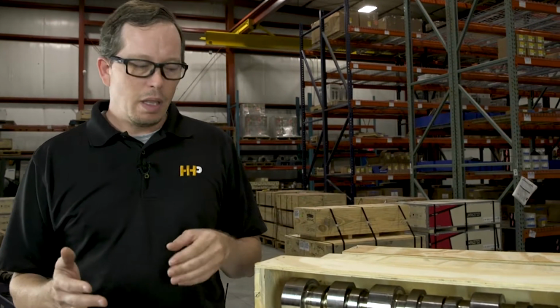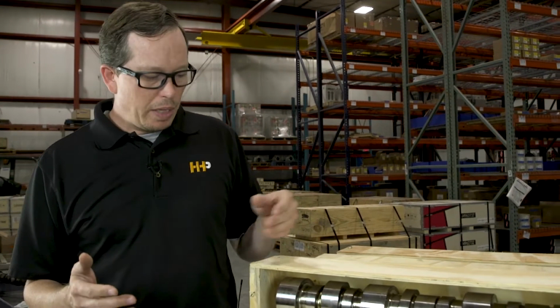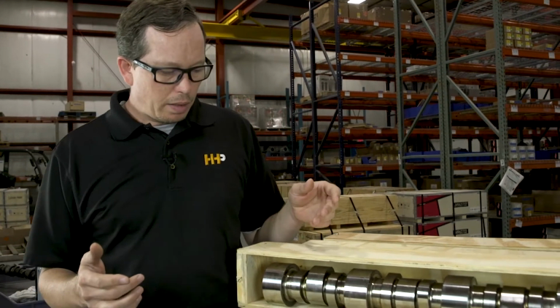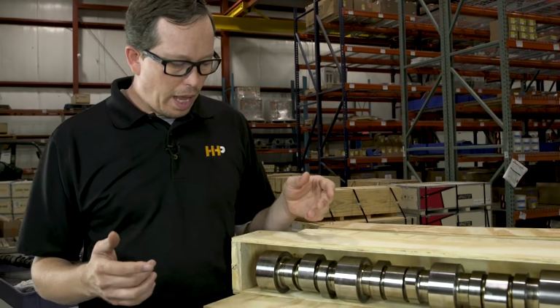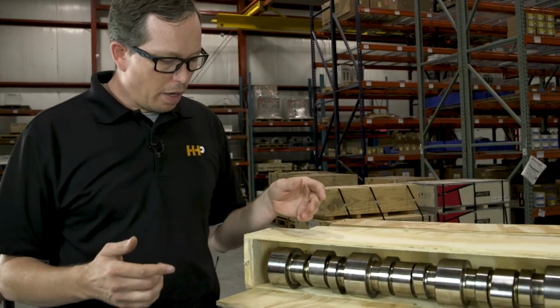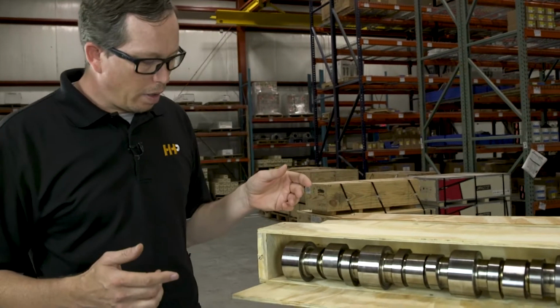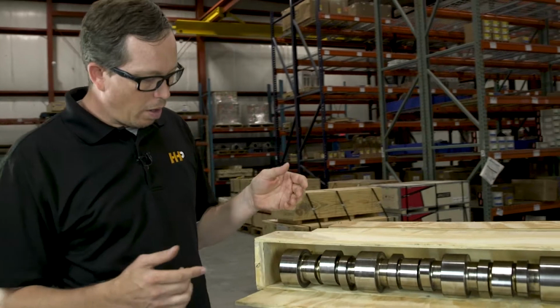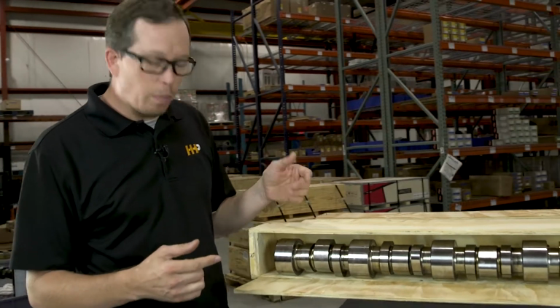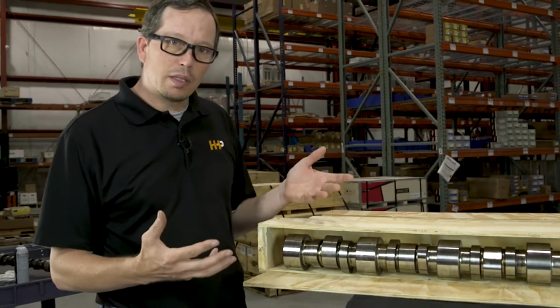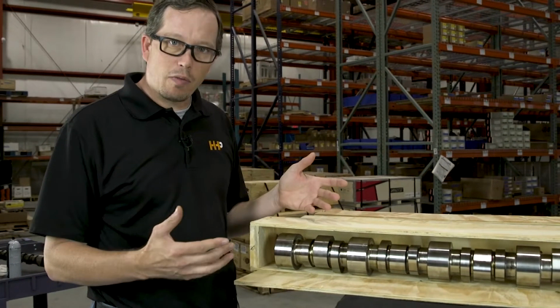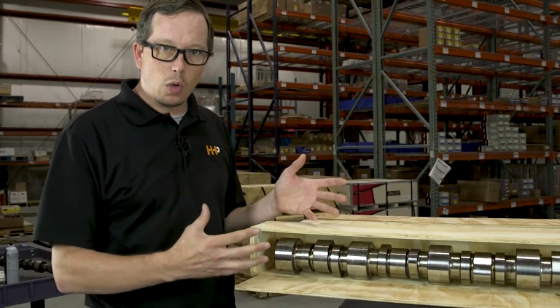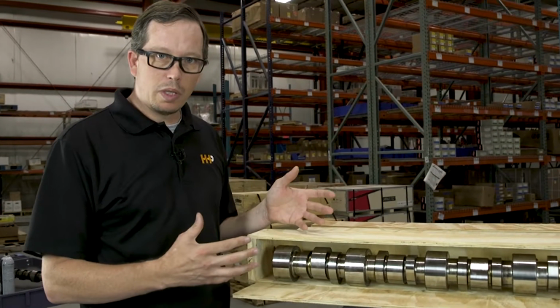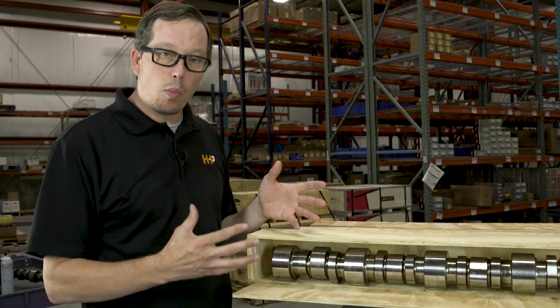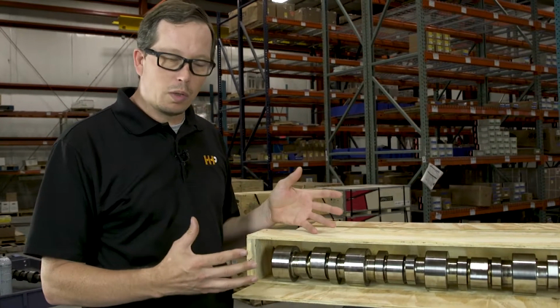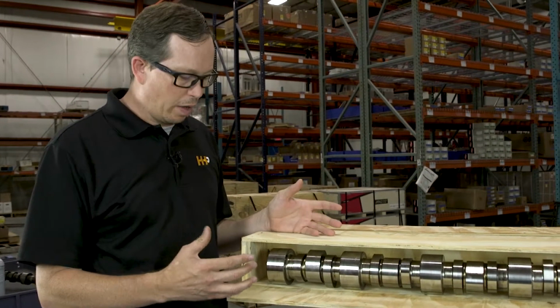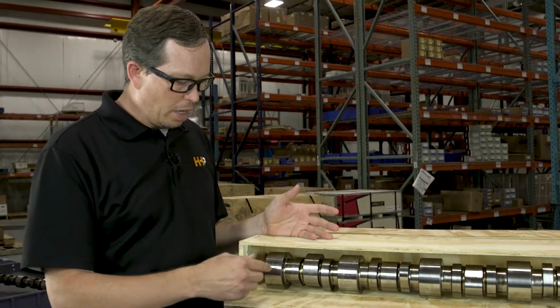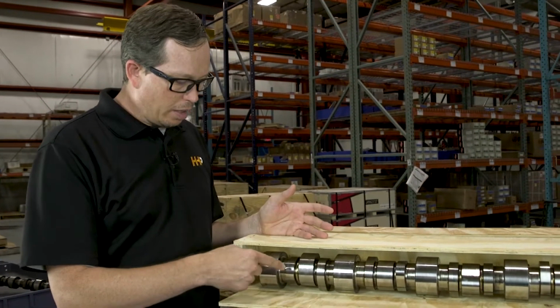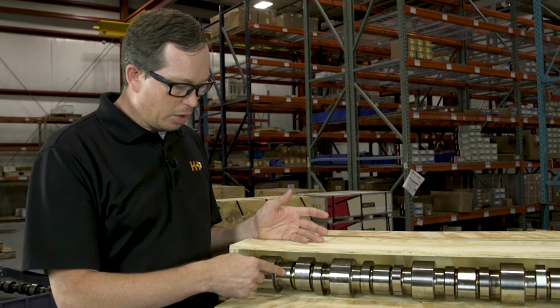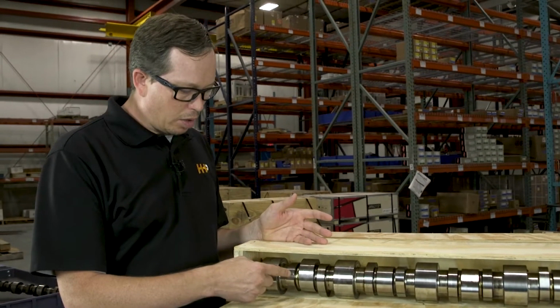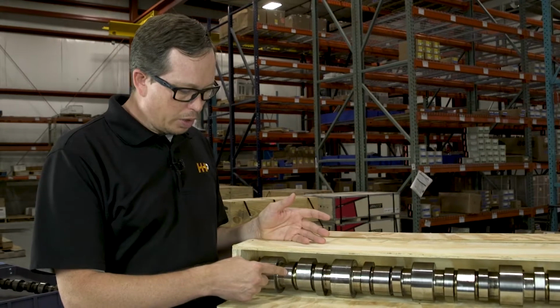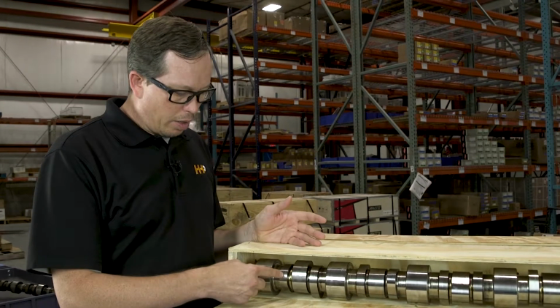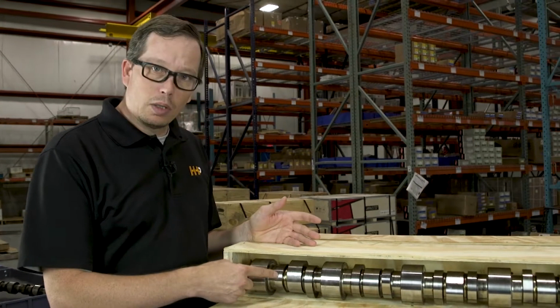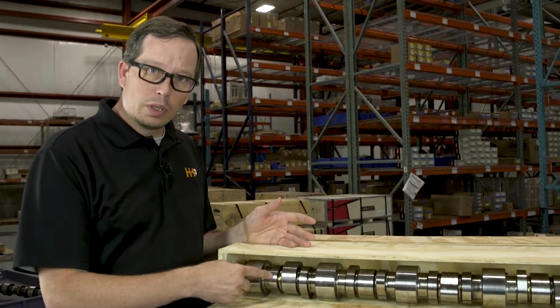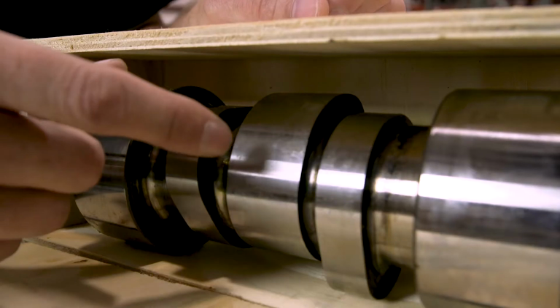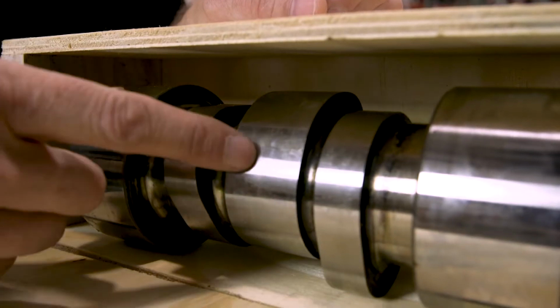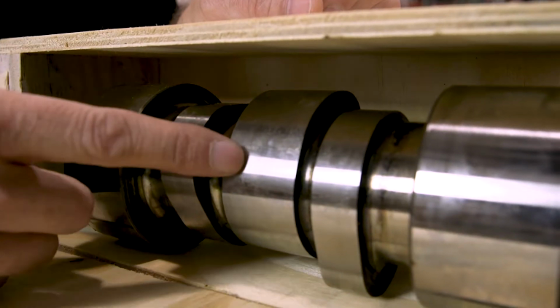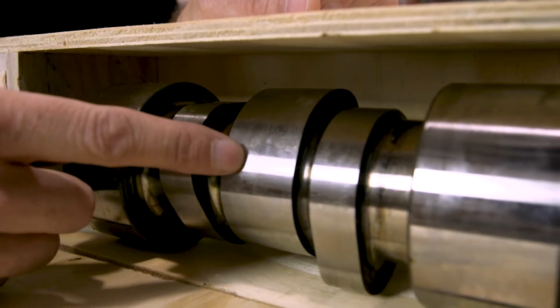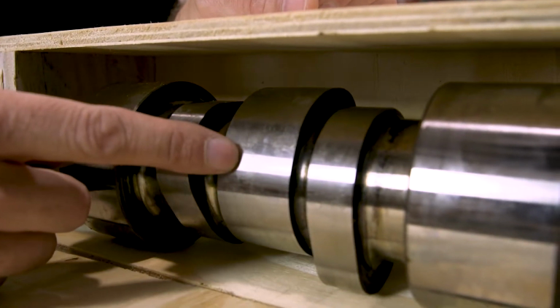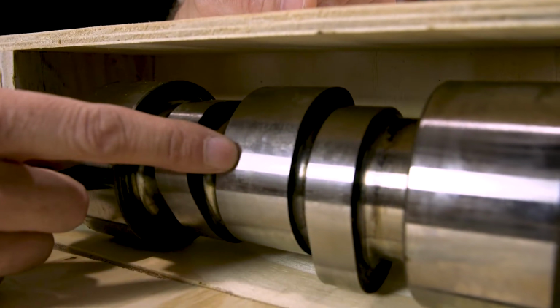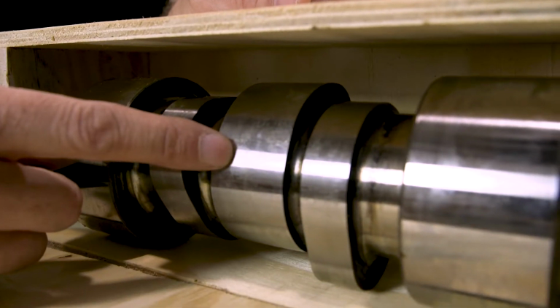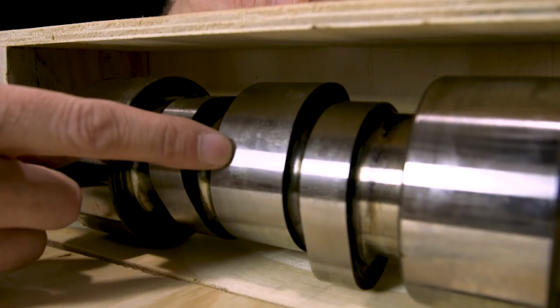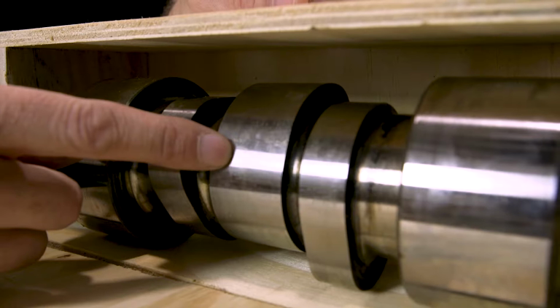The basics of the camshaft are comprised of several lobes that open and close the valves. Your intake and exhaust lobes are the smaller lobes, and the wider lobe controls the fueling for the fuel injector.